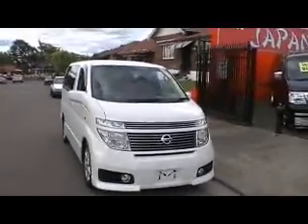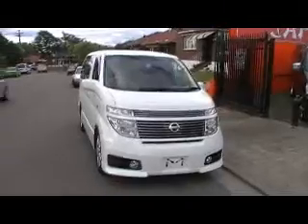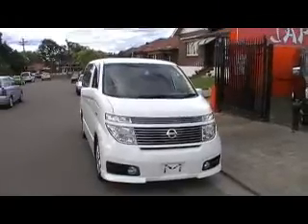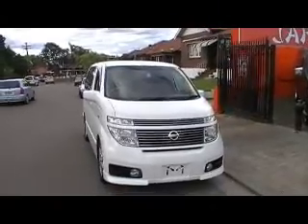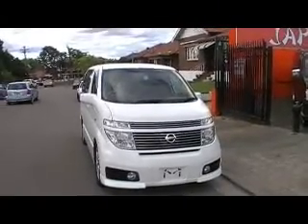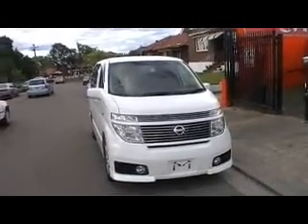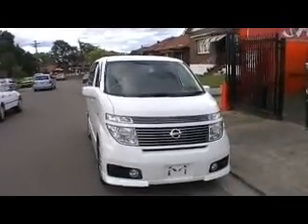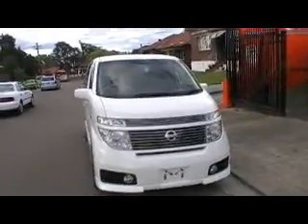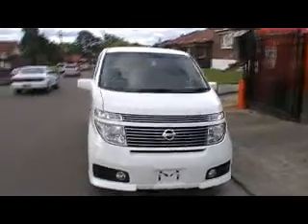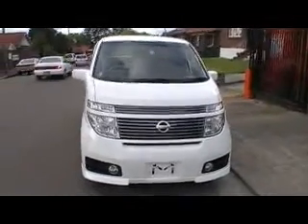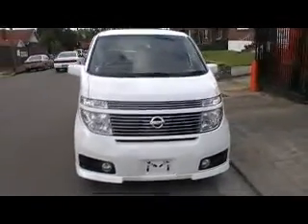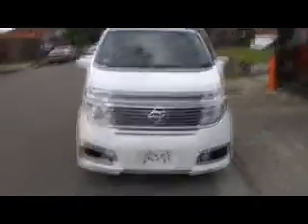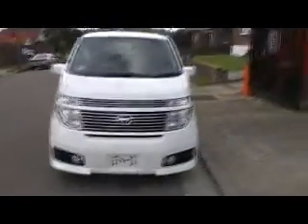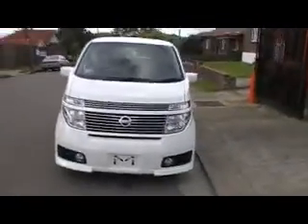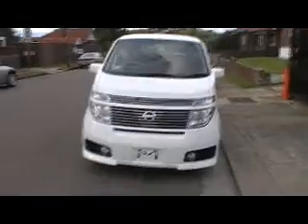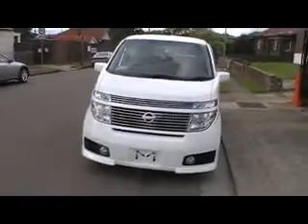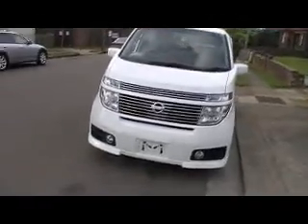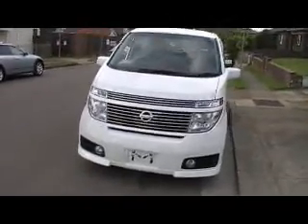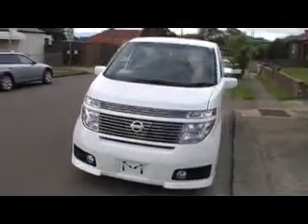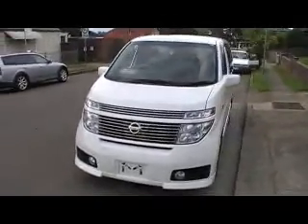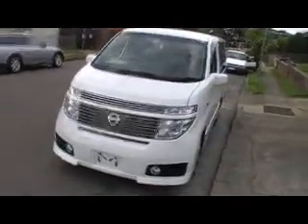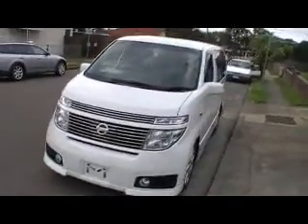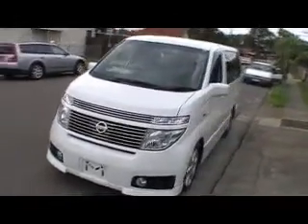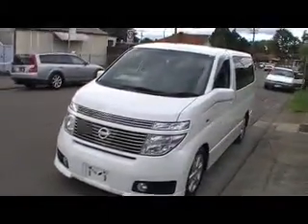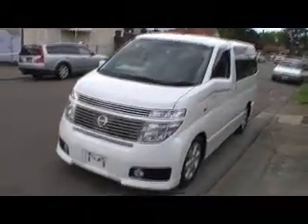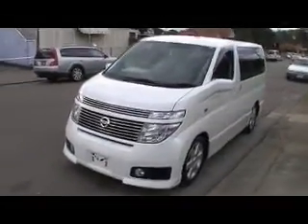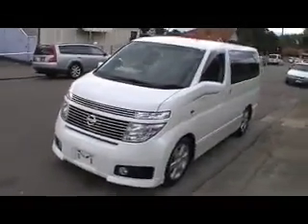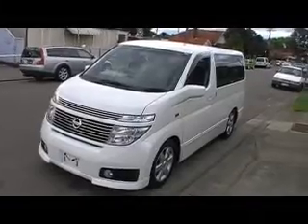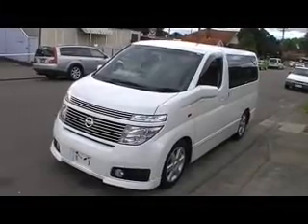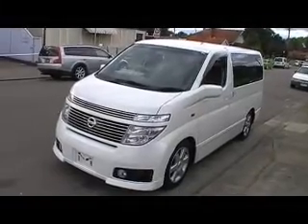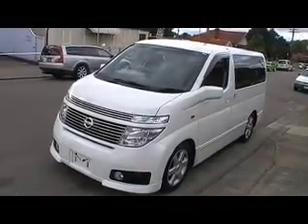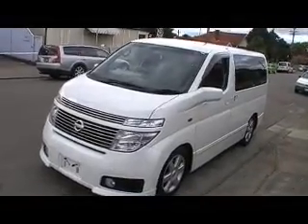This one is absolutely beautiful. It's a Highway Star with leather and suede interior, pearl white in color — just a stunning vehicle. Have a look at this.